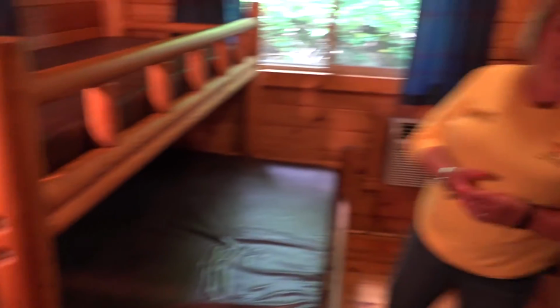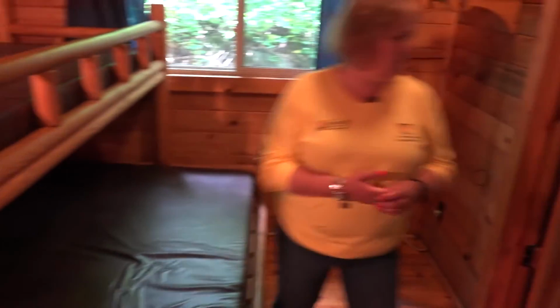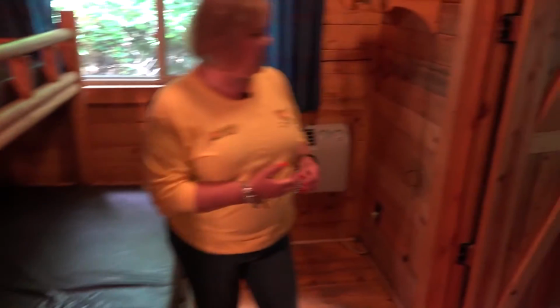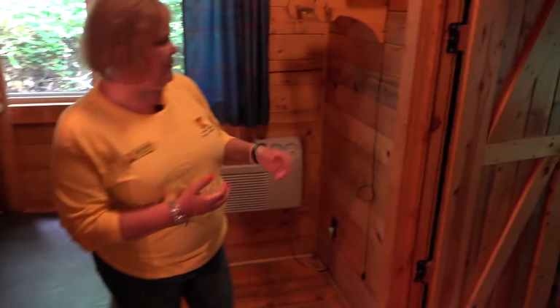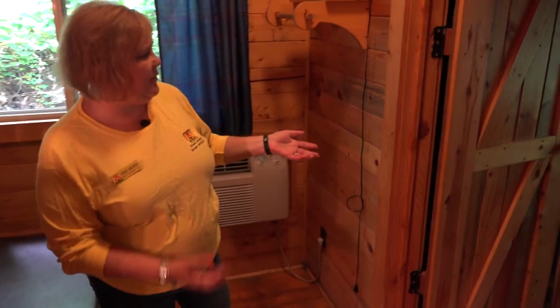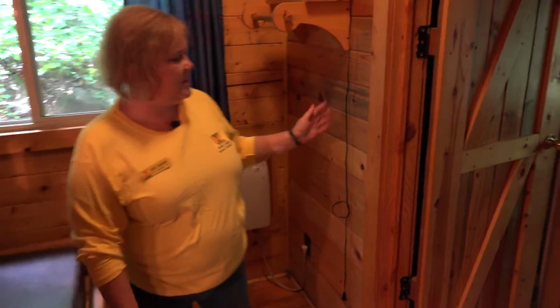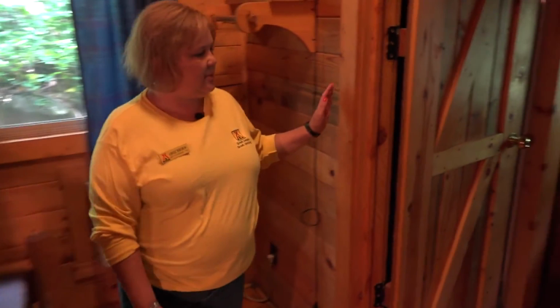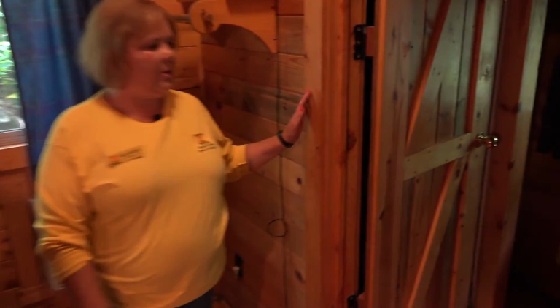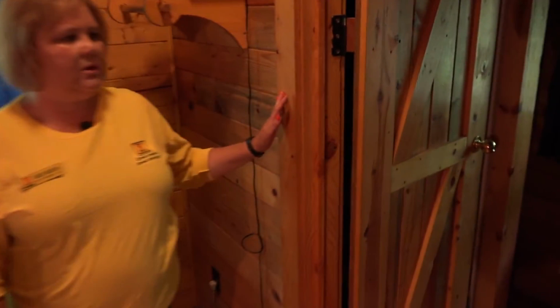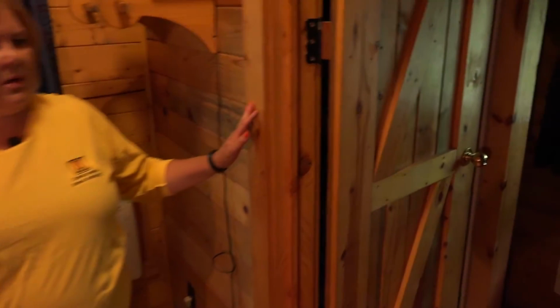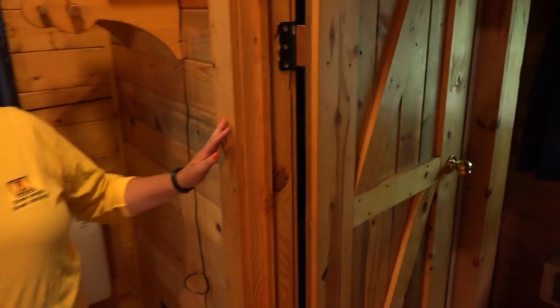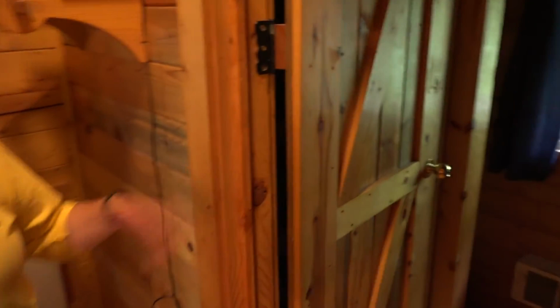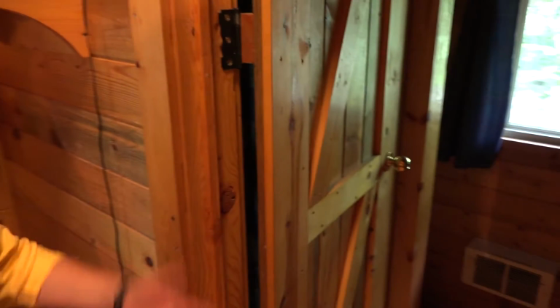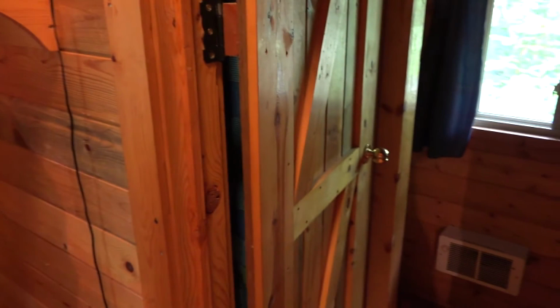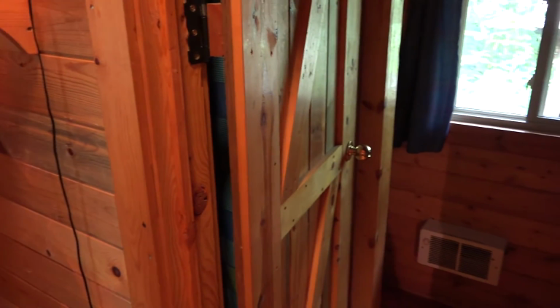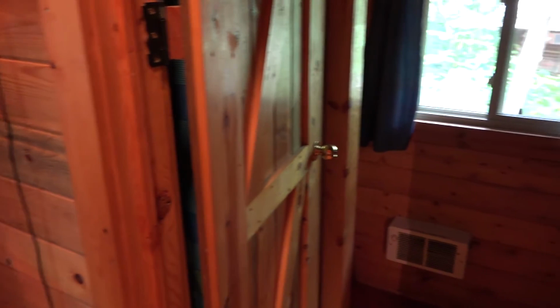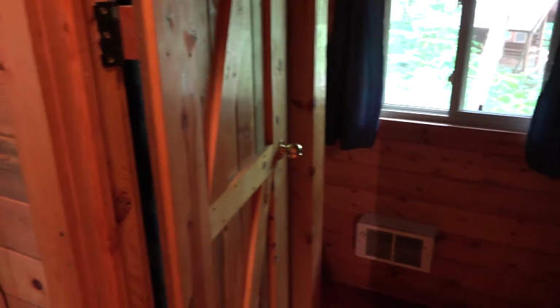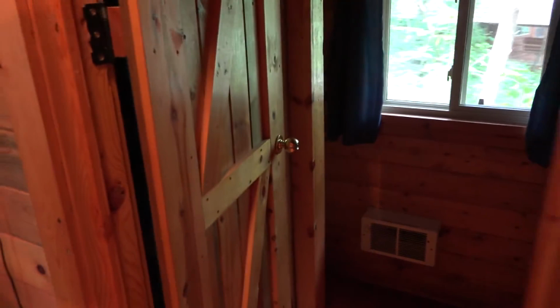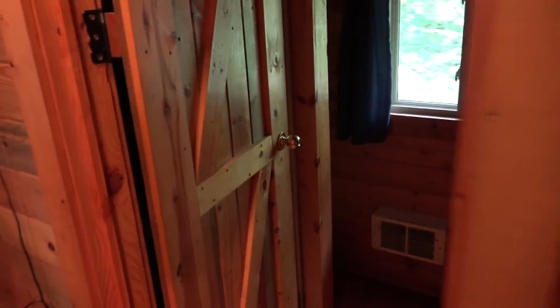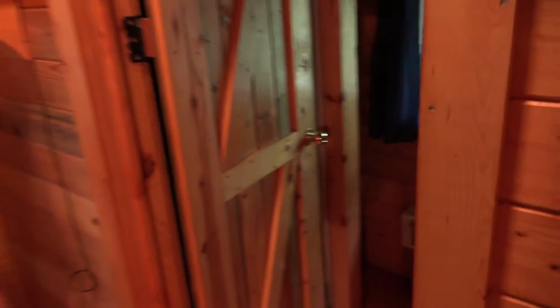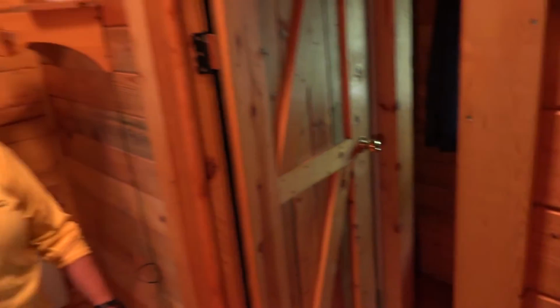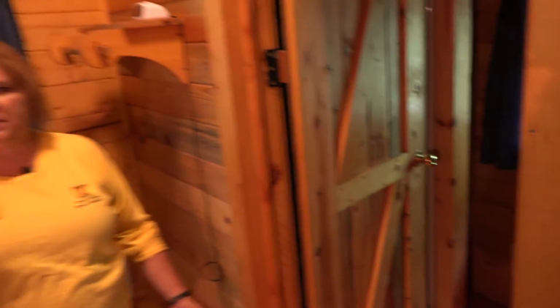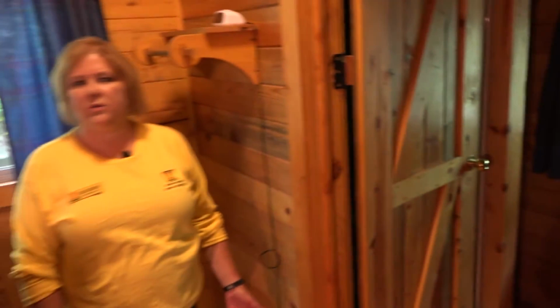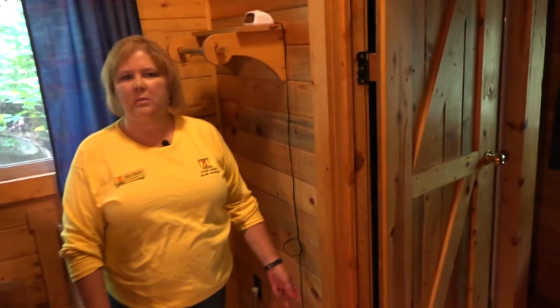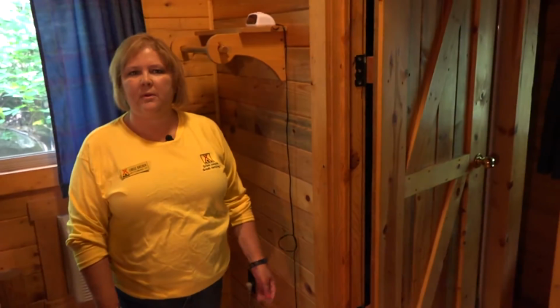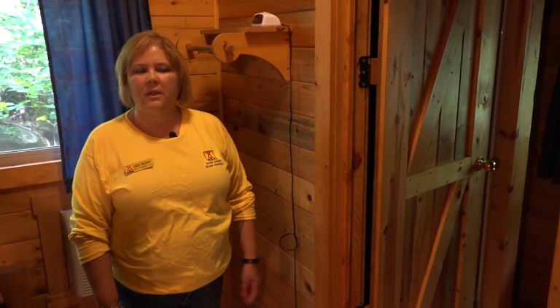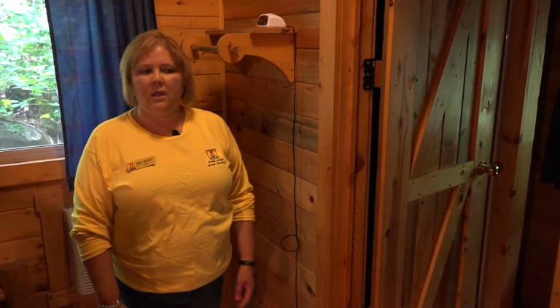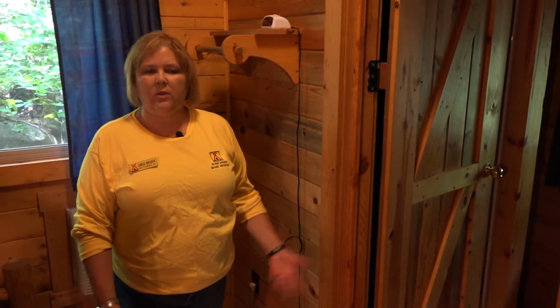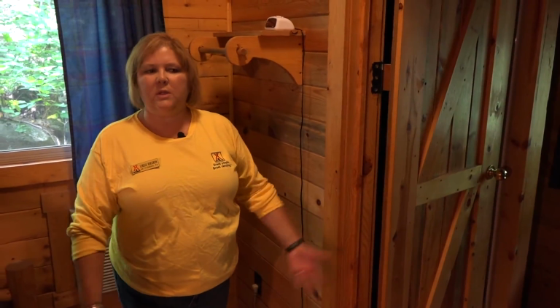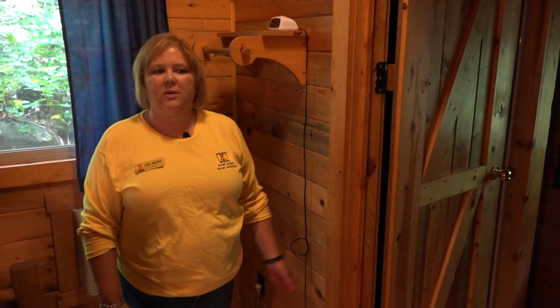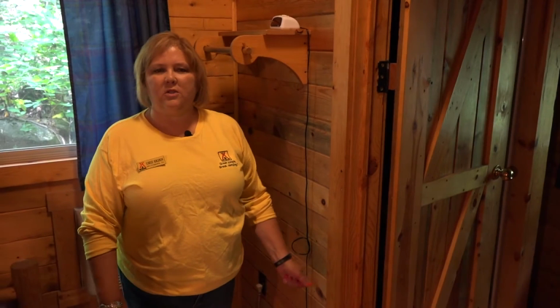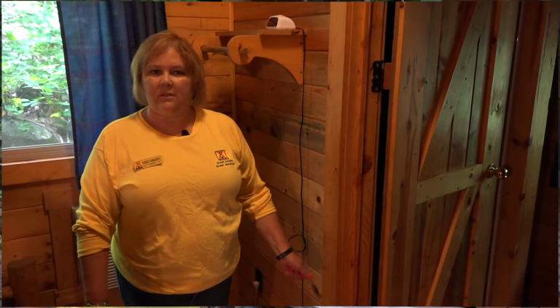And over here we have a bathroom with a stand-up shower. It comes equipped with hand soap, bath mats, paper towels, and toilet paper. The only thing you would need to bring is your linens.